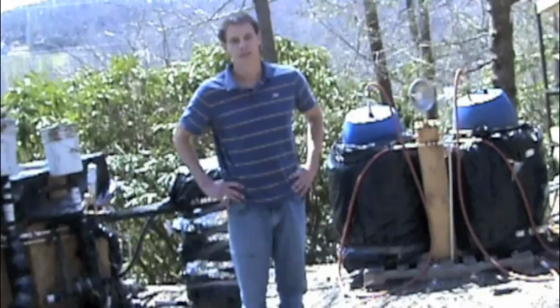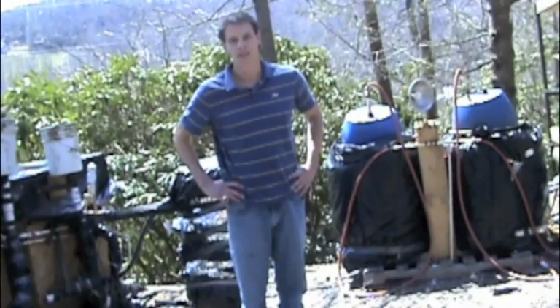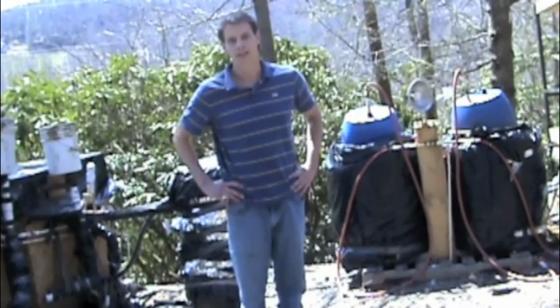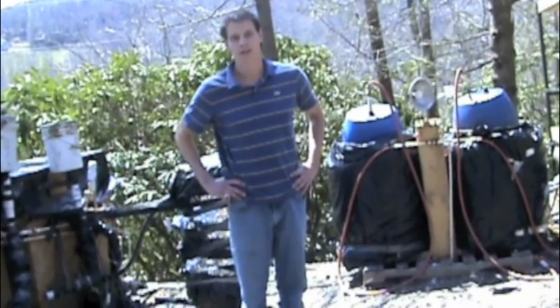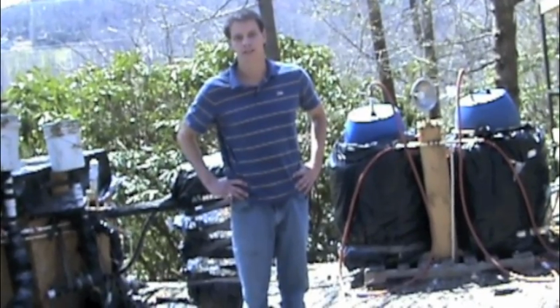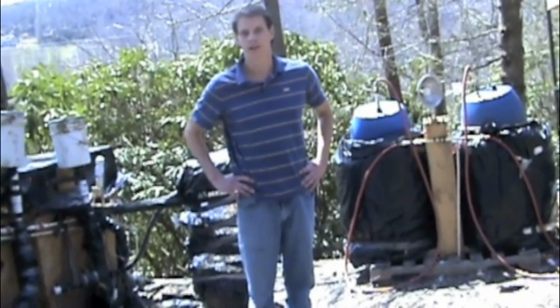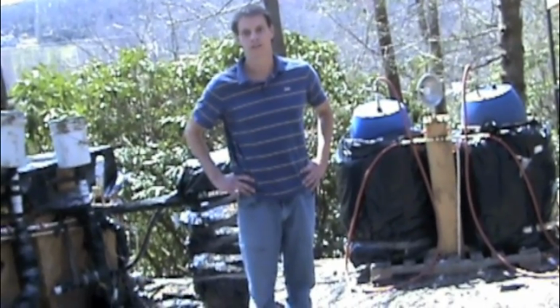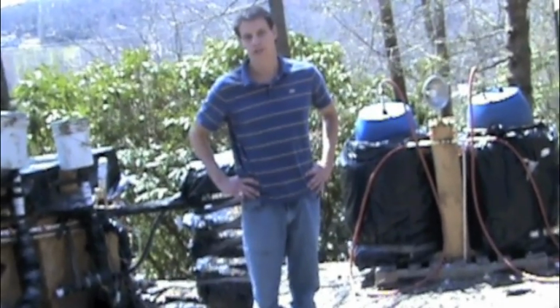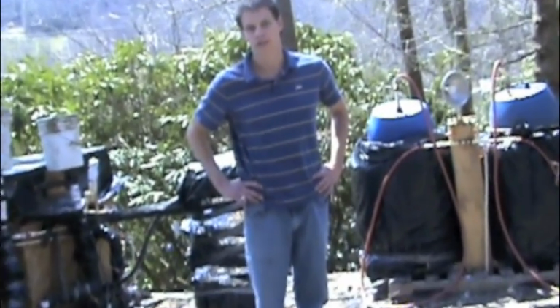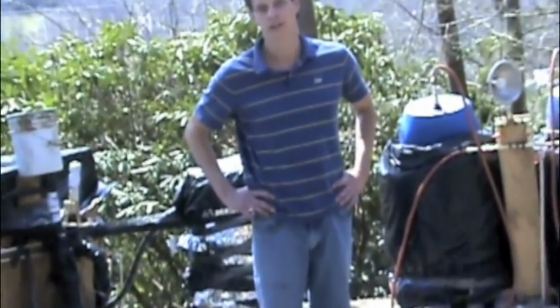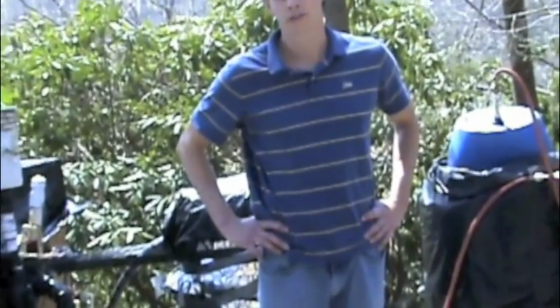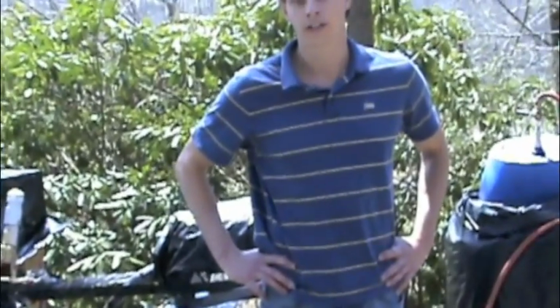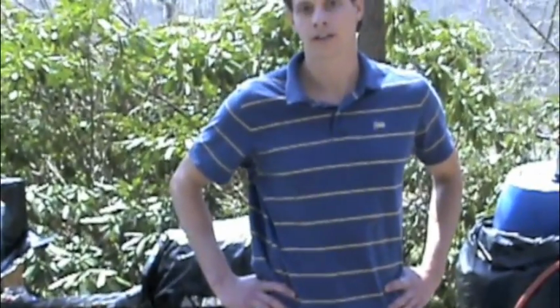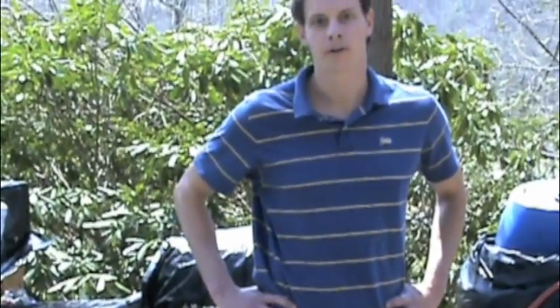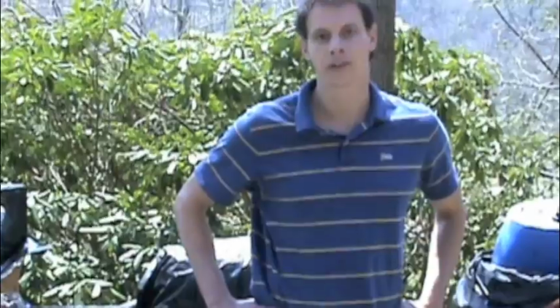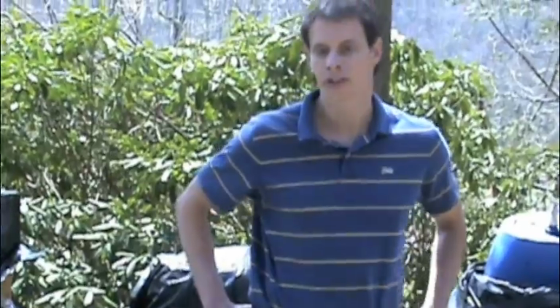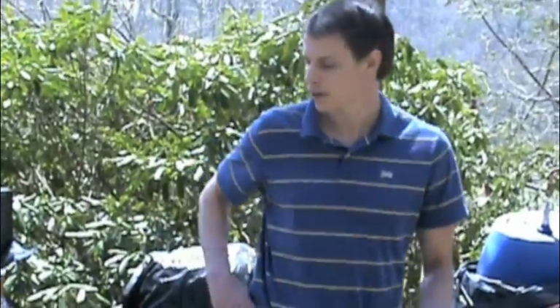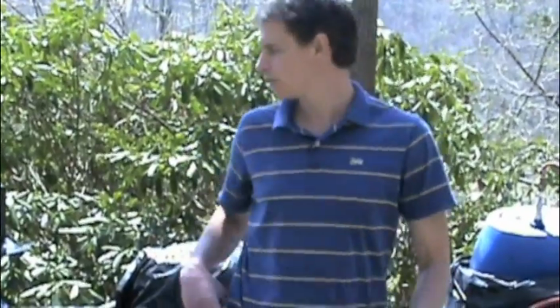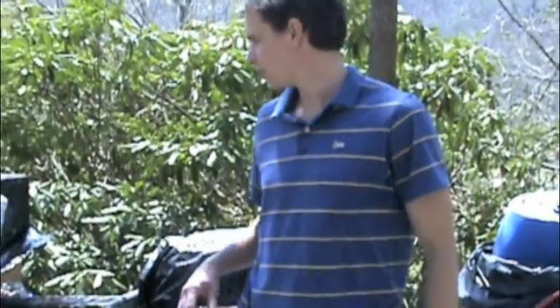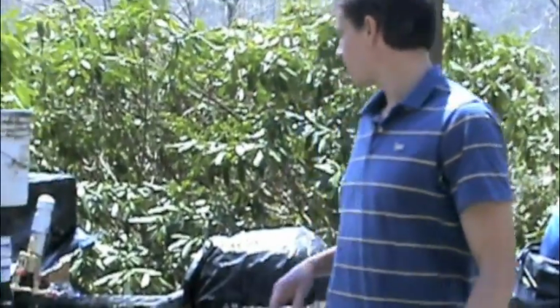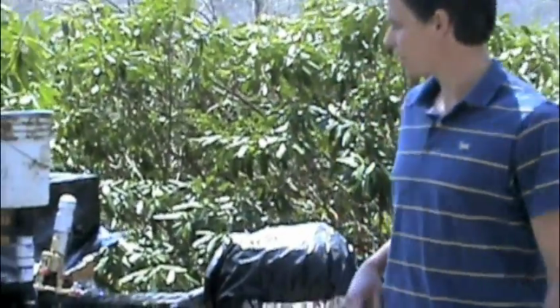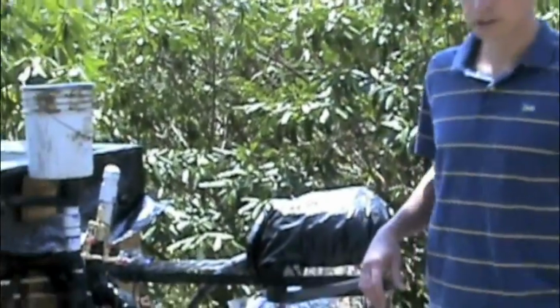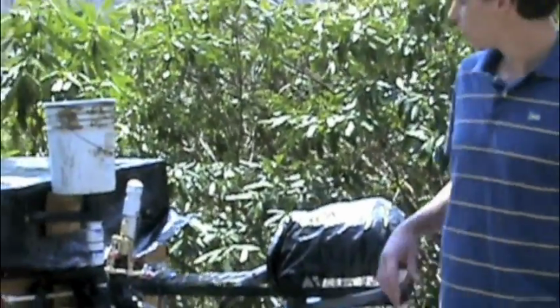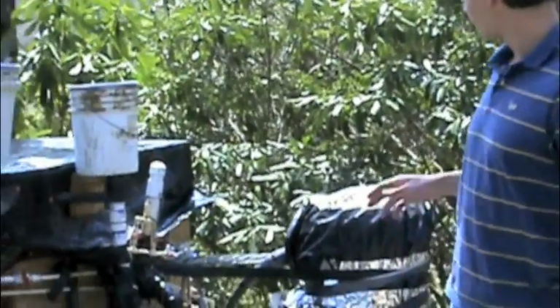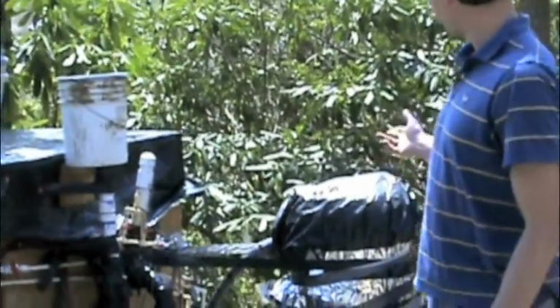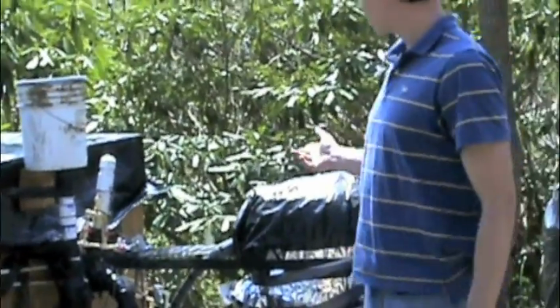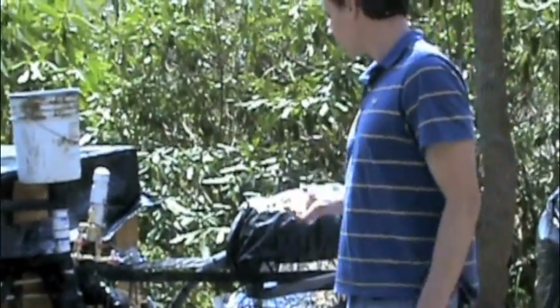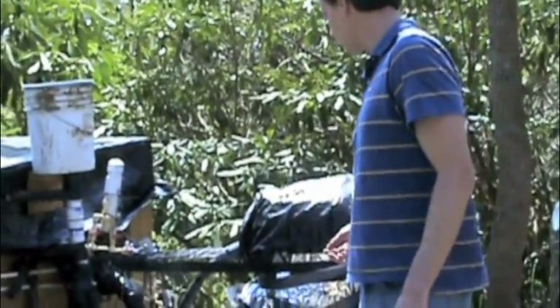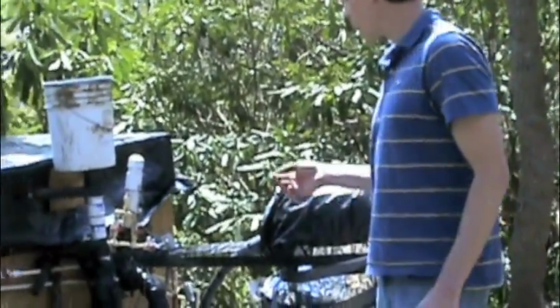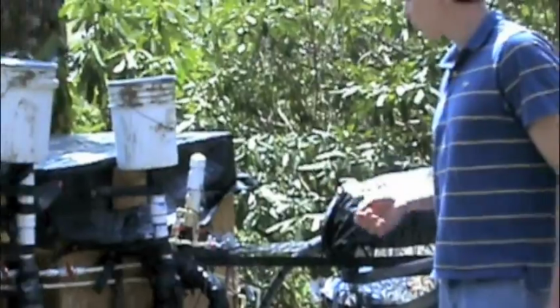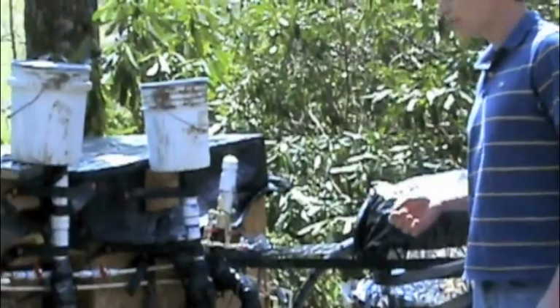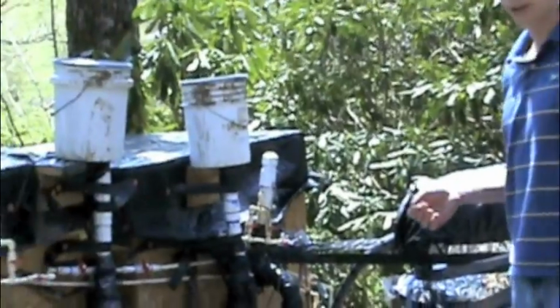Hi, my name is Zach Dowell. I conducted my thesis research on the solar heating of bioreactors. What I have over here are two bioreactors — one is electrically heated and one is heated through a solar thermal panel.